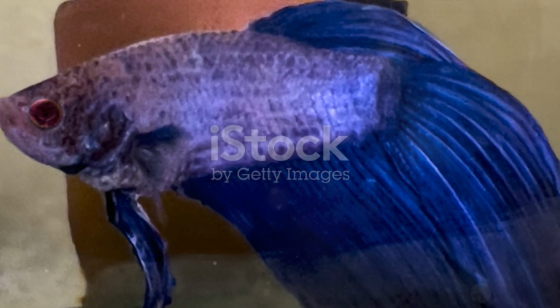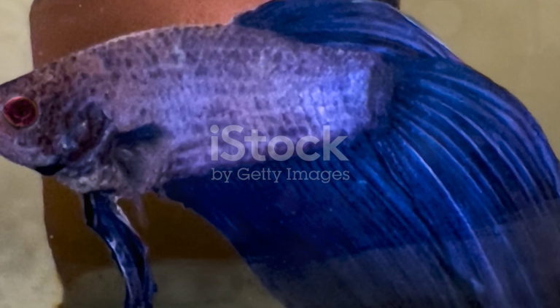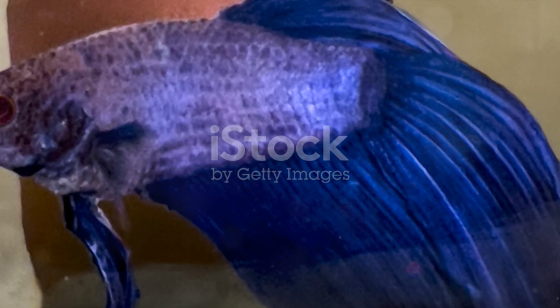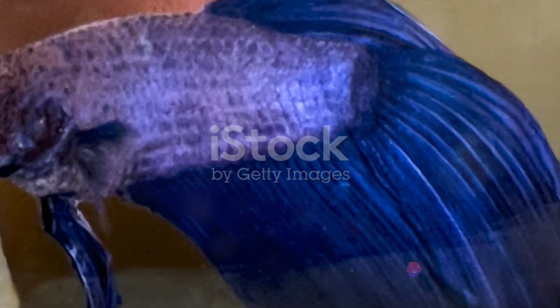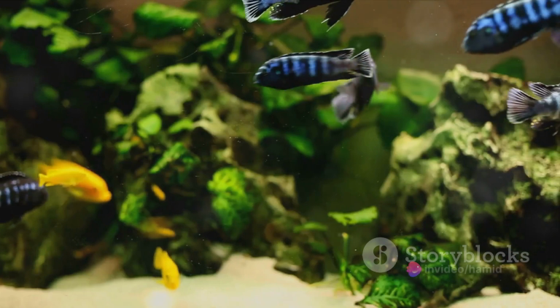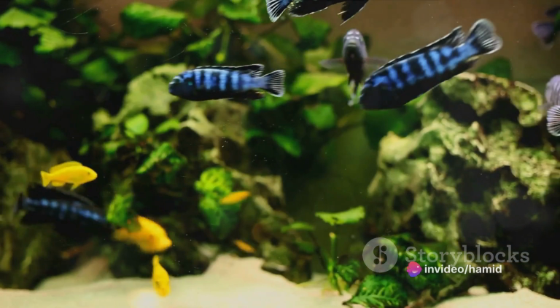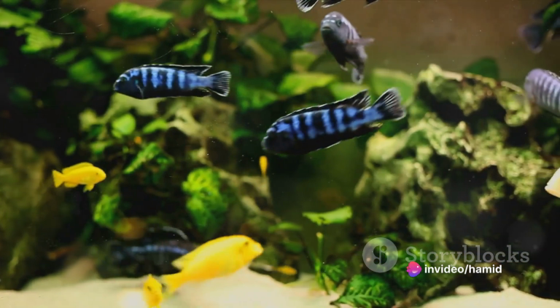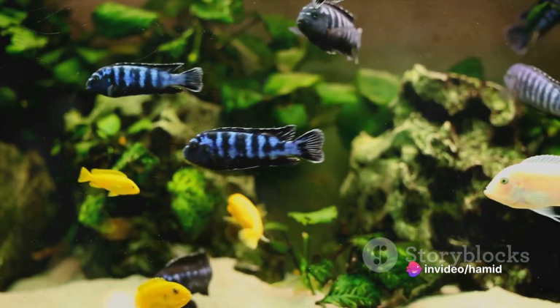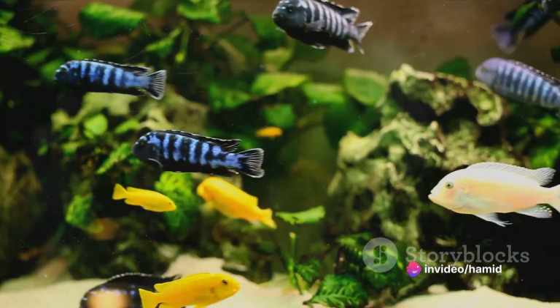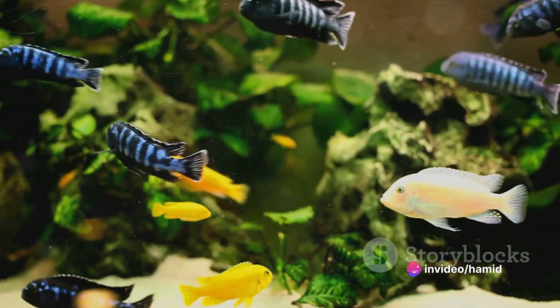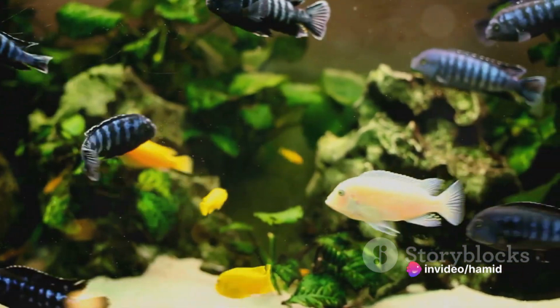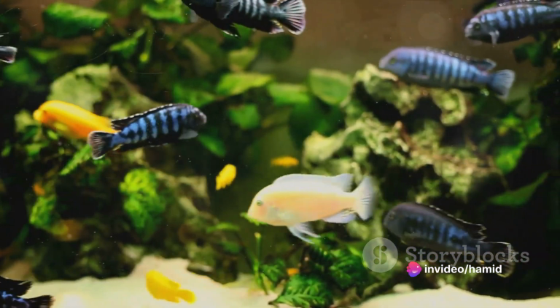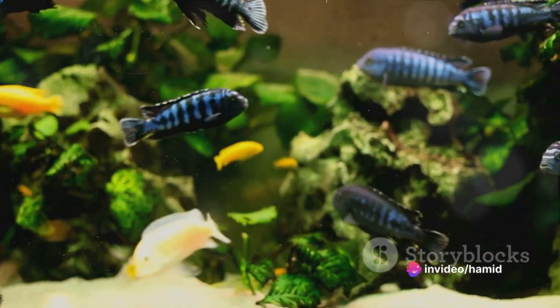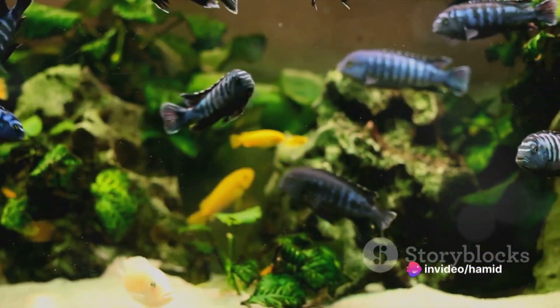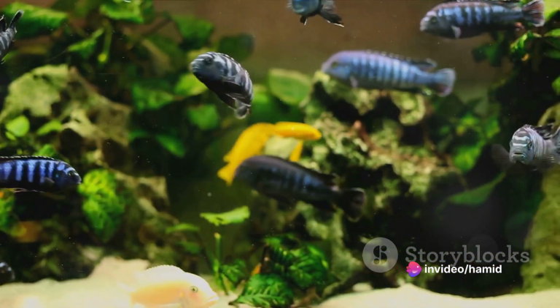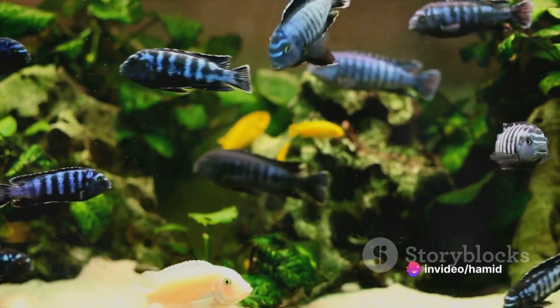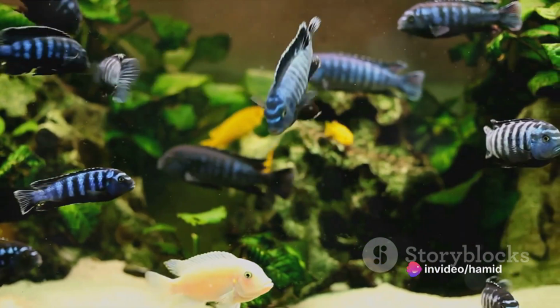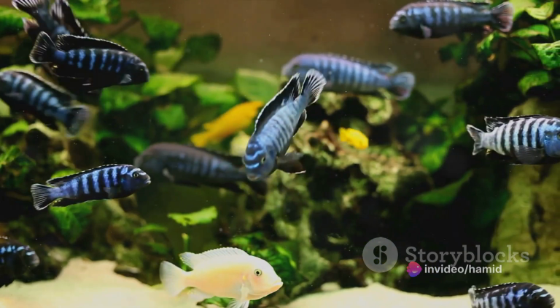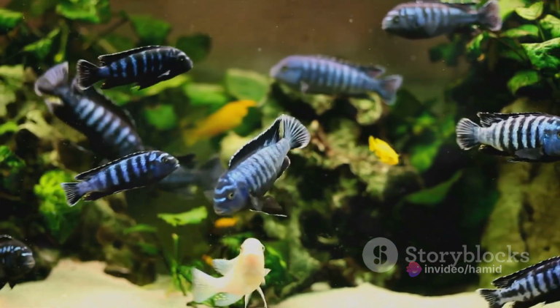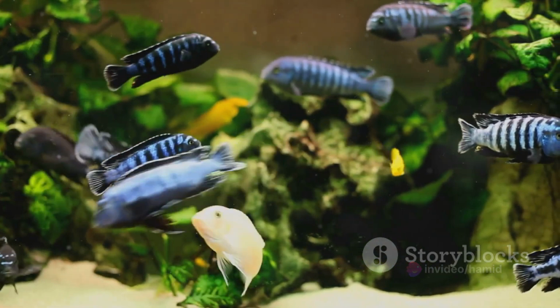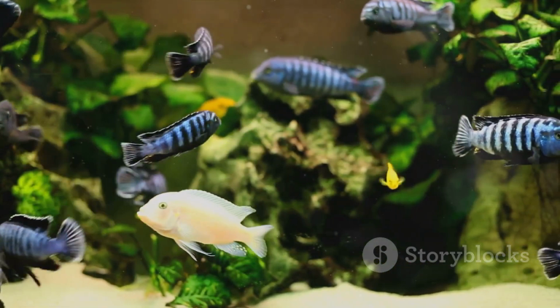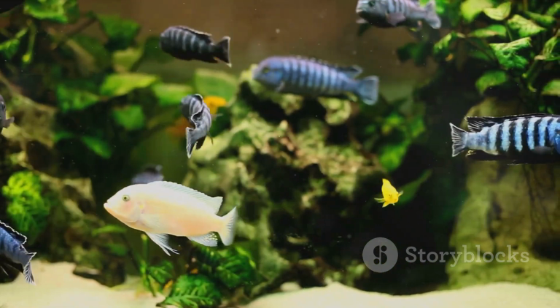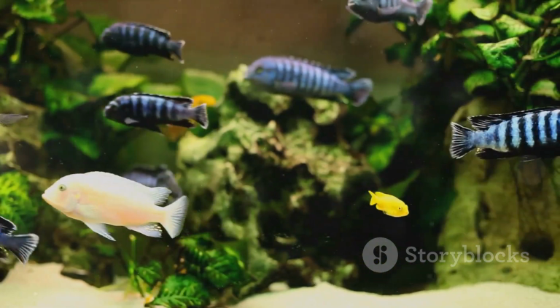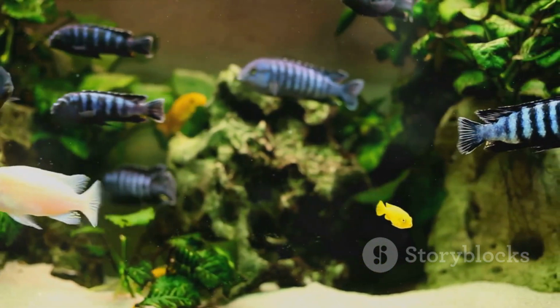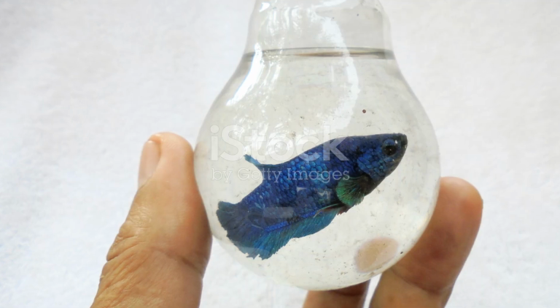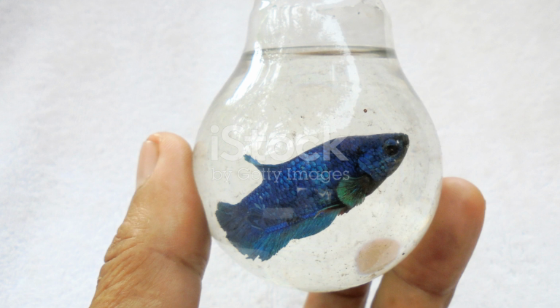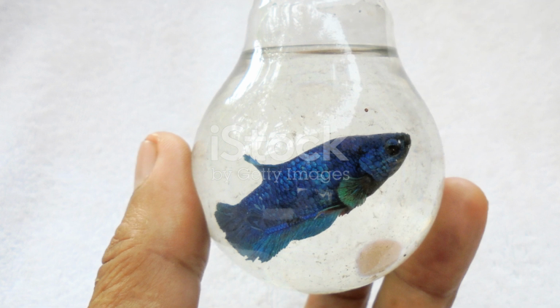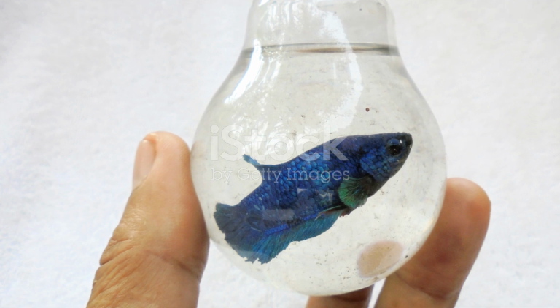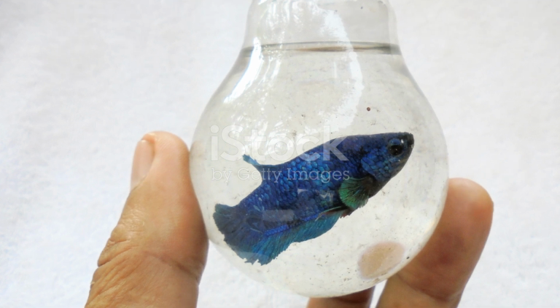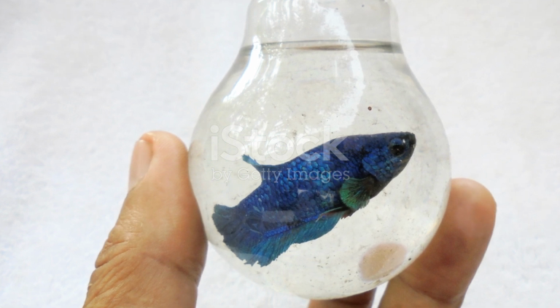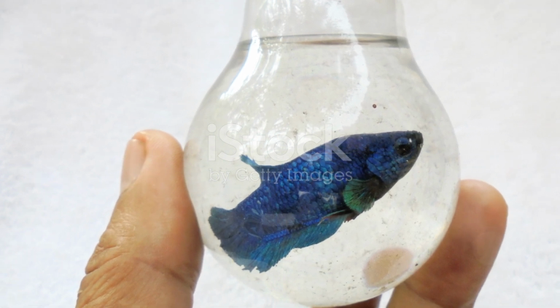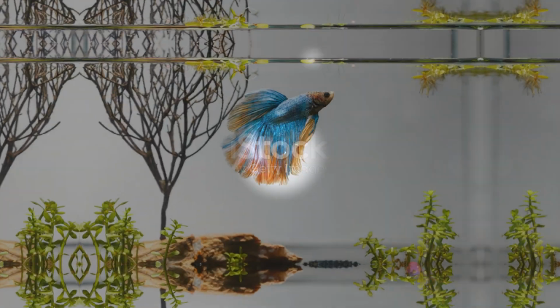To begin, it's crucial to choose the right aquarium. Betta fish prefer a tank that's at least five gallons in size, with a heater and a filter to maintain a steady temperature and cleanliness. A lid or cover is also essential, as bettas are known jumpers.